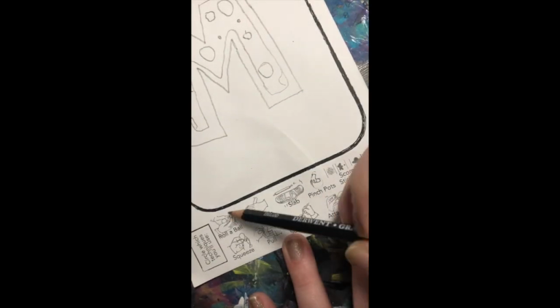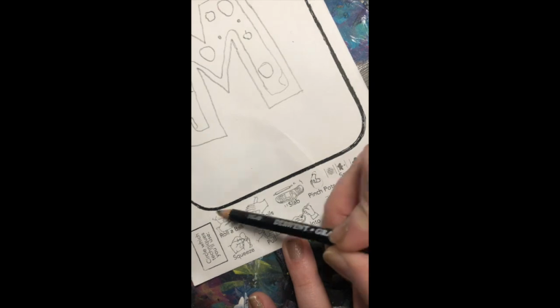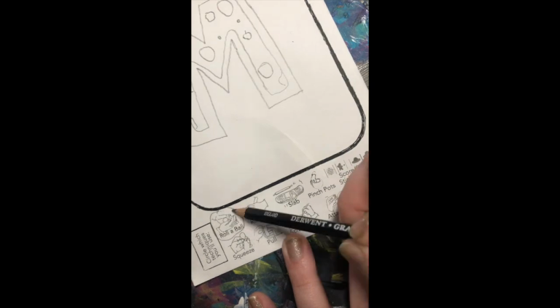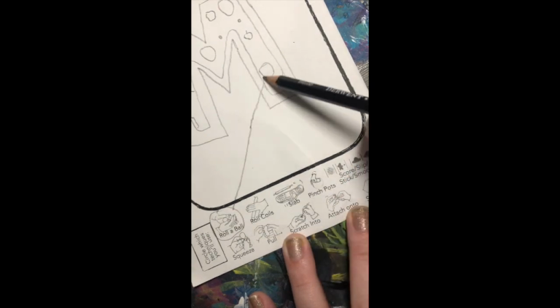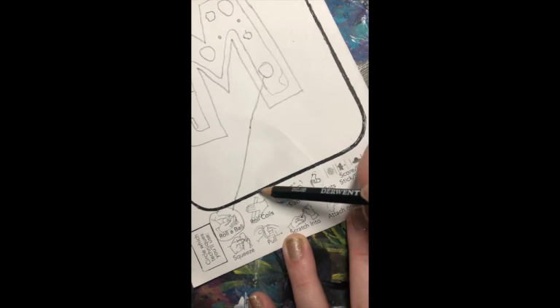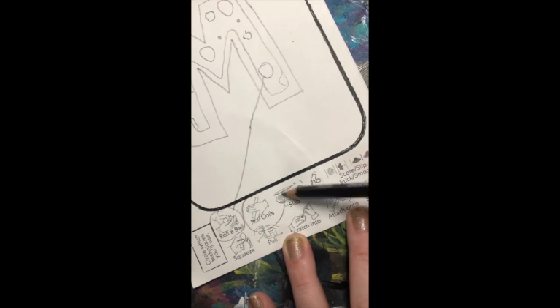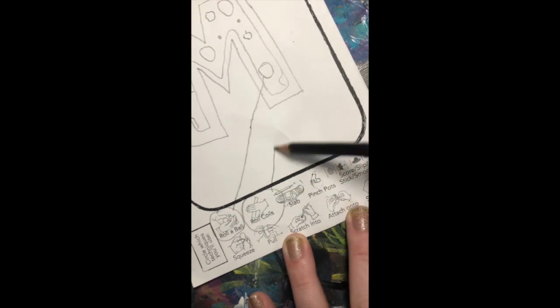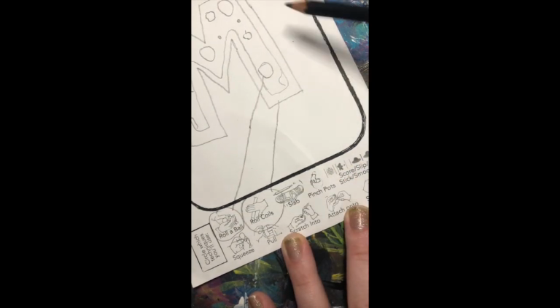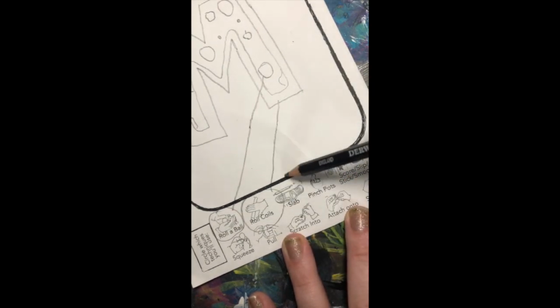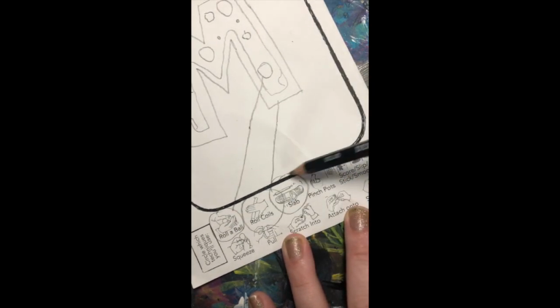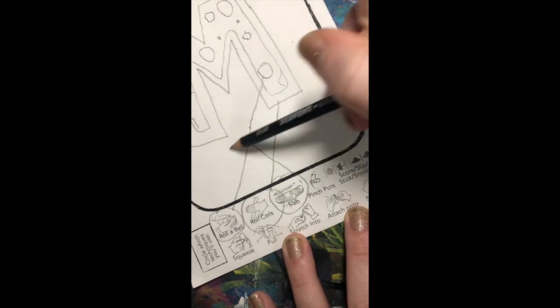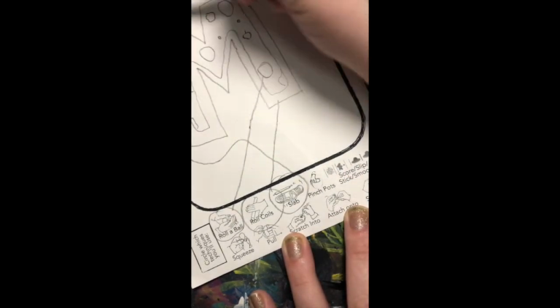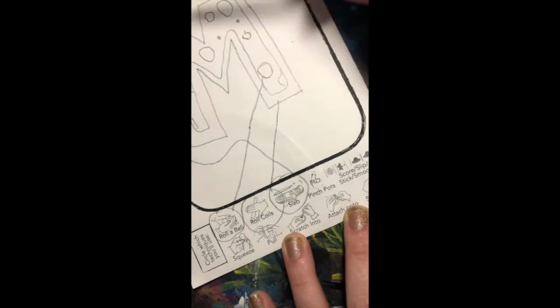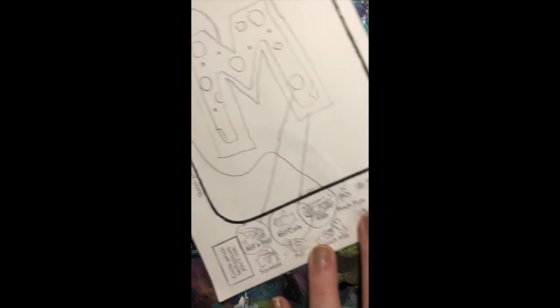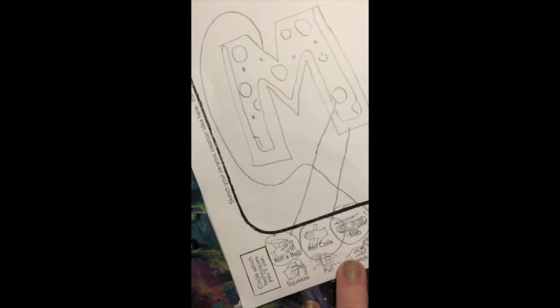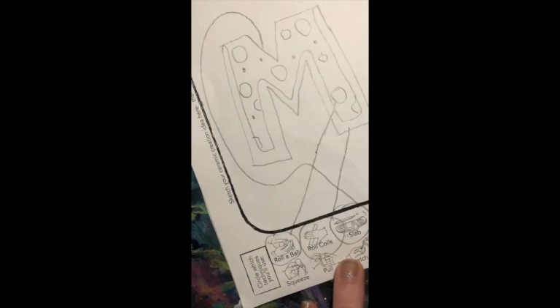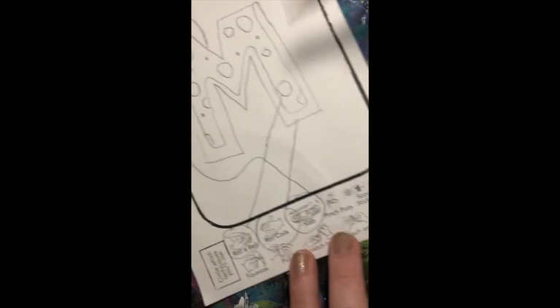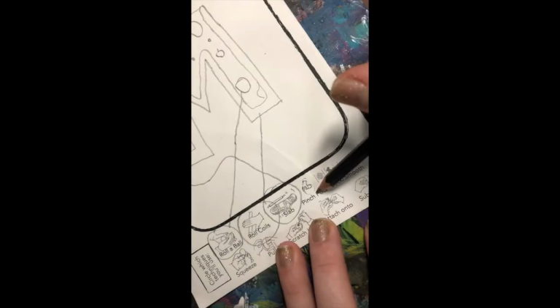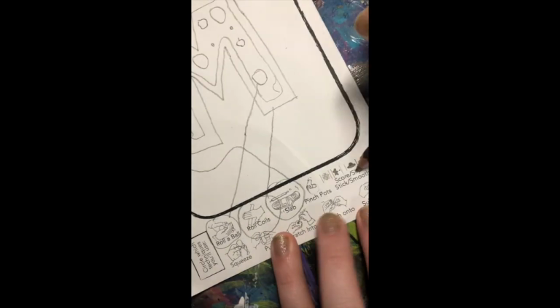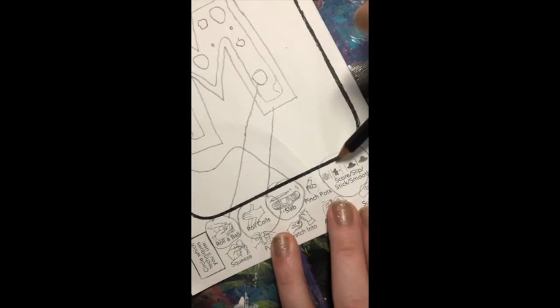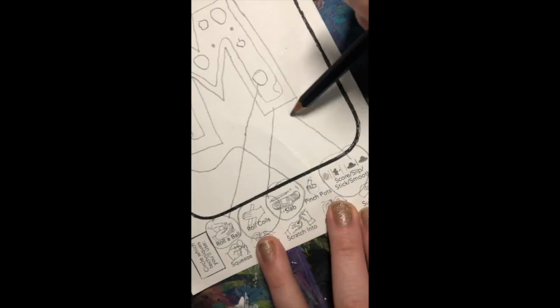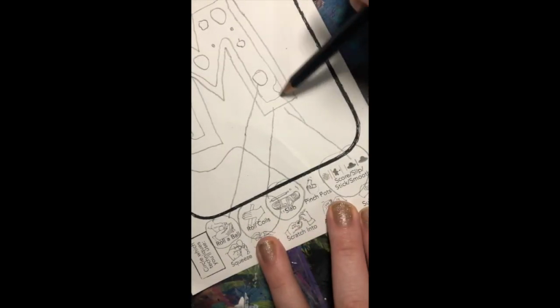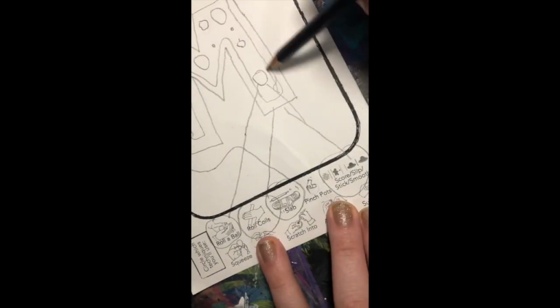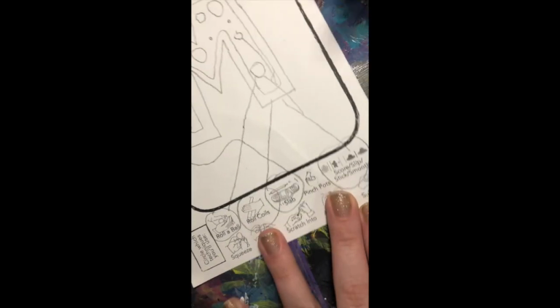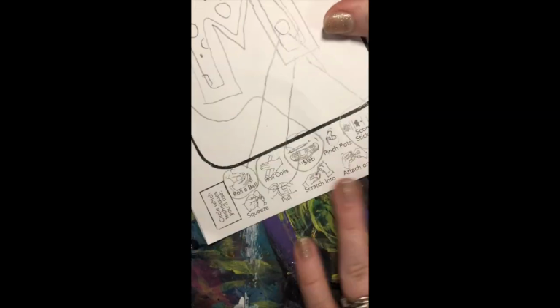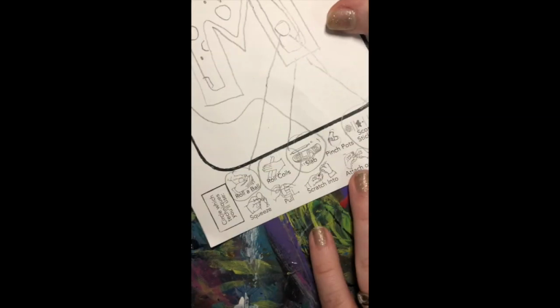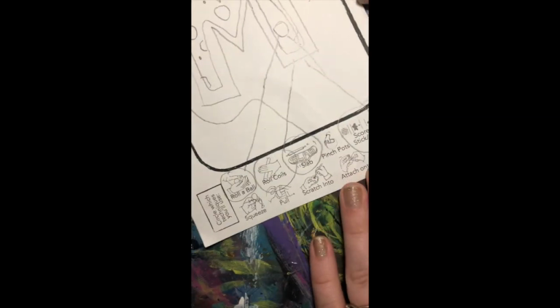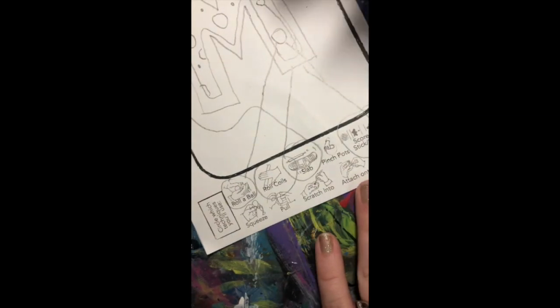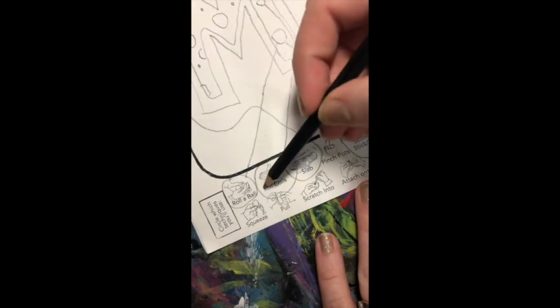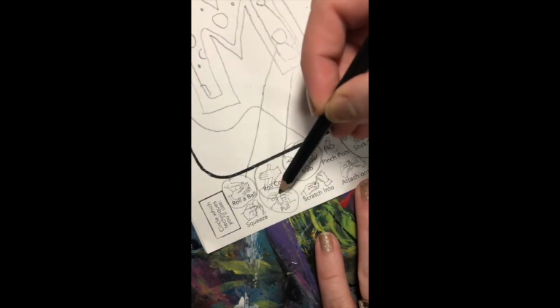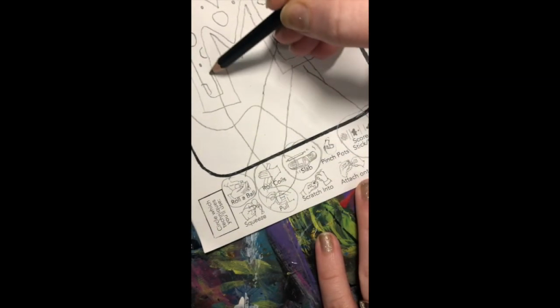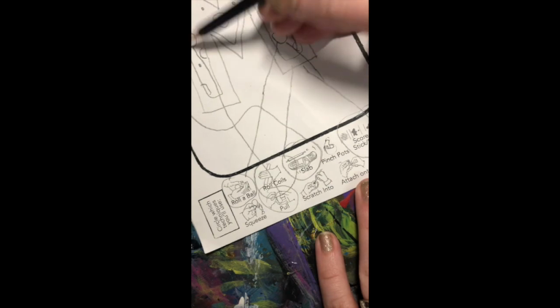After you've drawn it out, go back and circle all of the different techniques that you are going to use. That way you've really thought through the process of how to make your clay project.